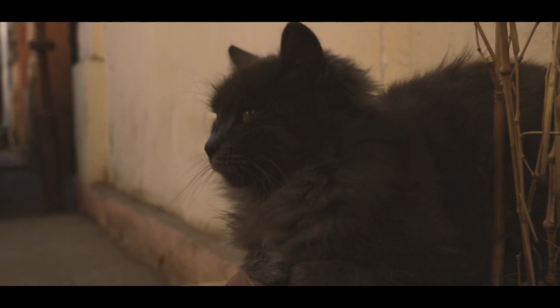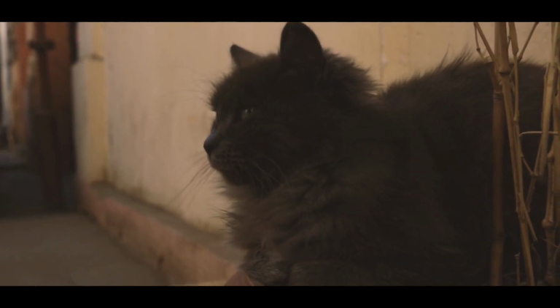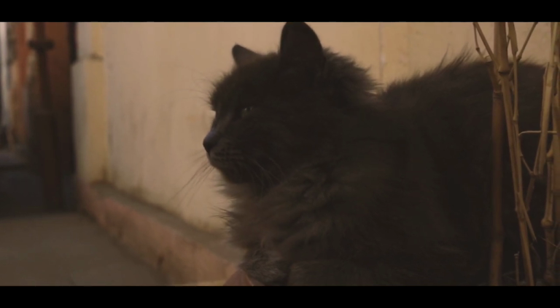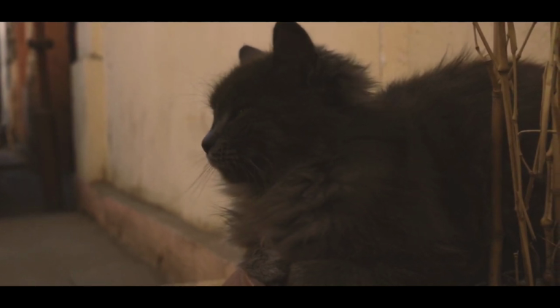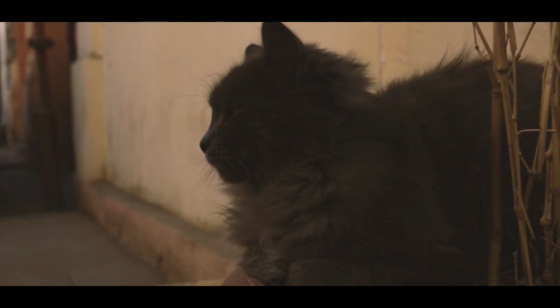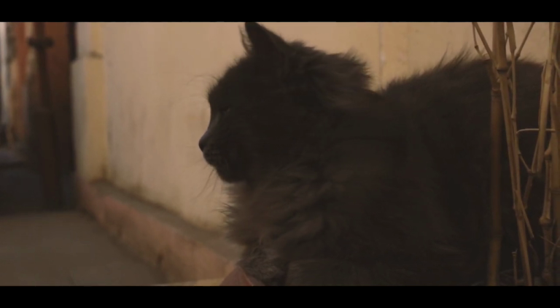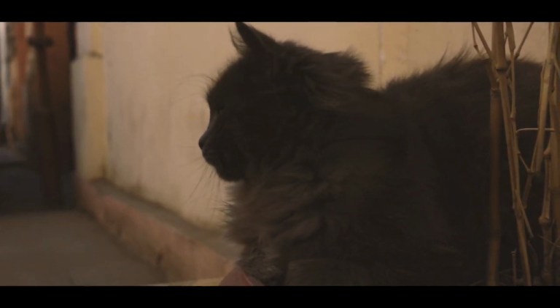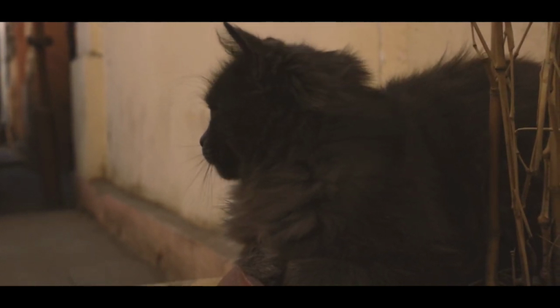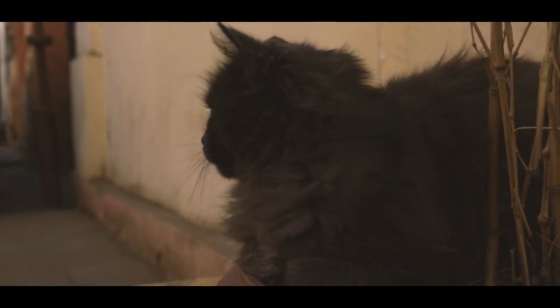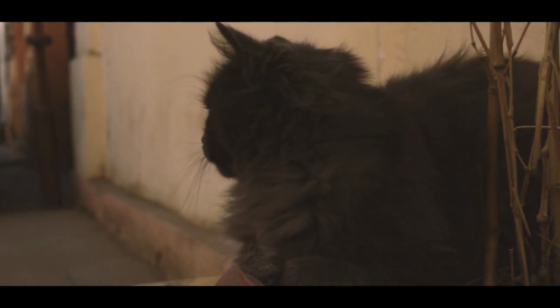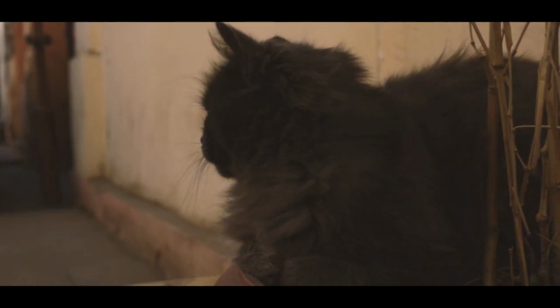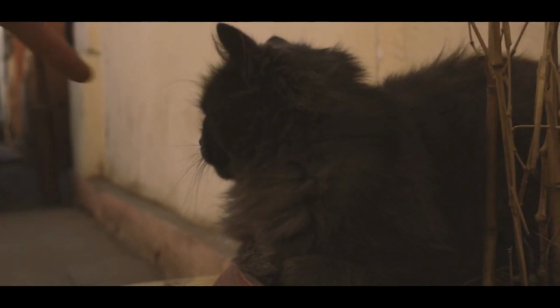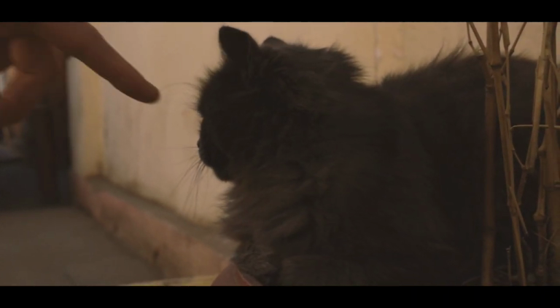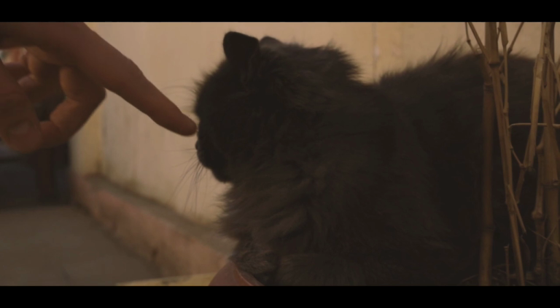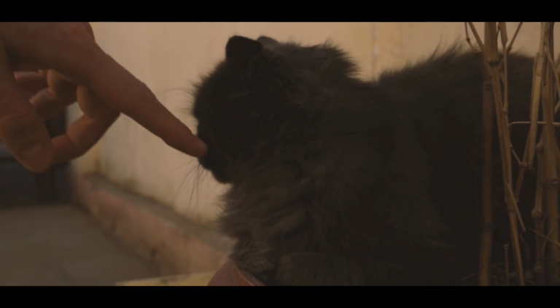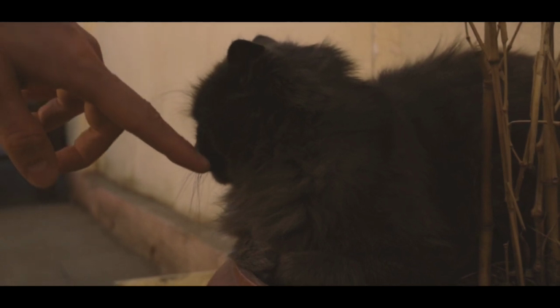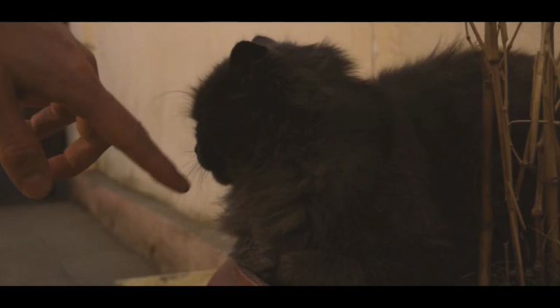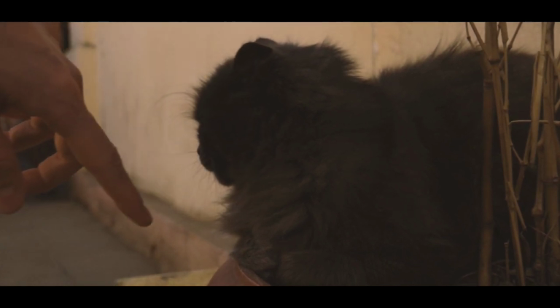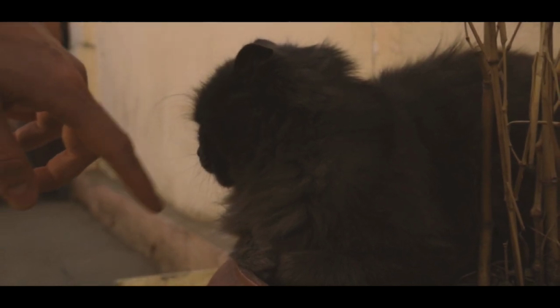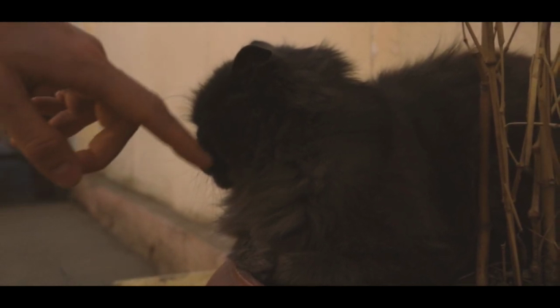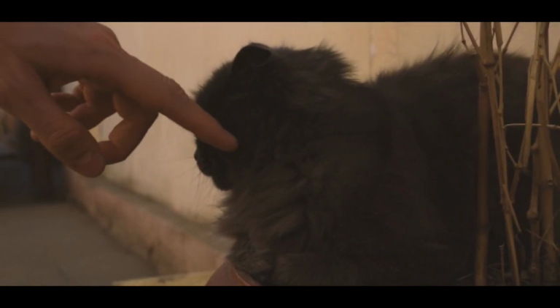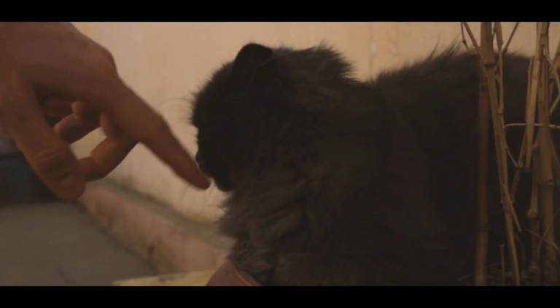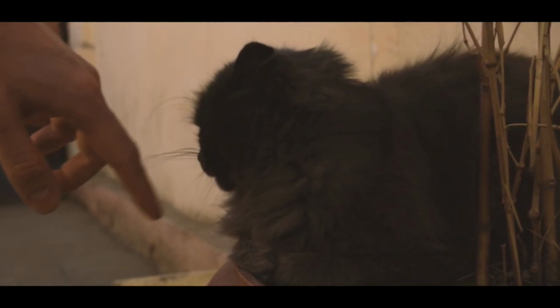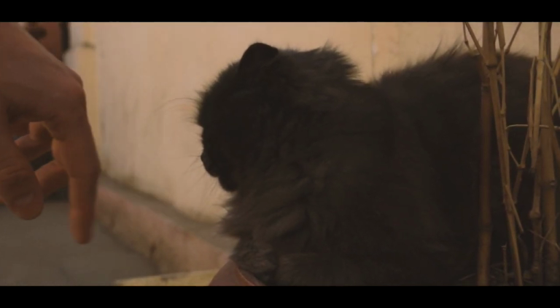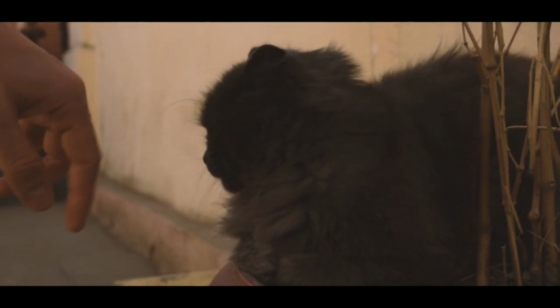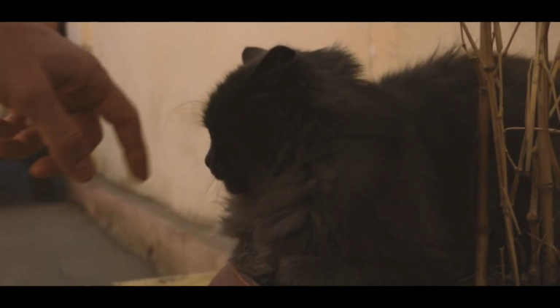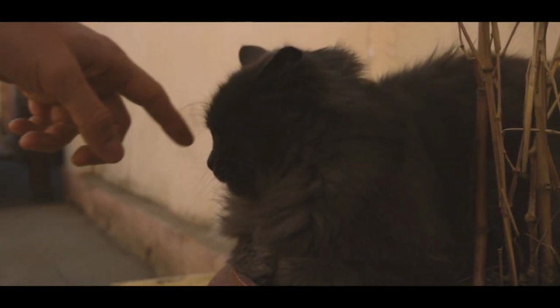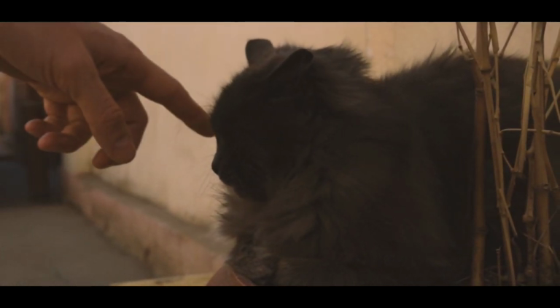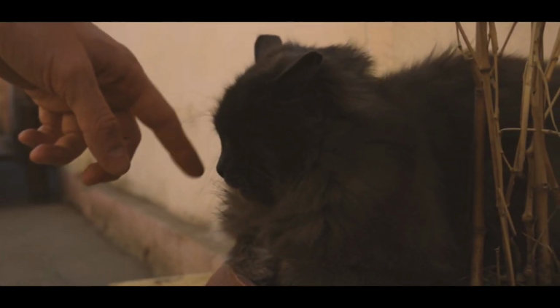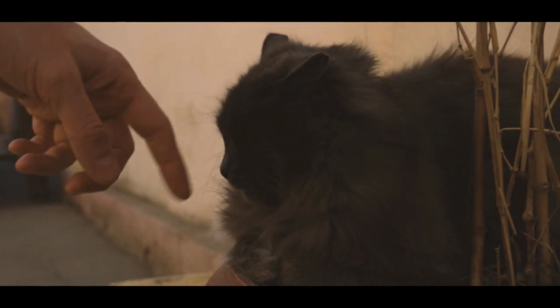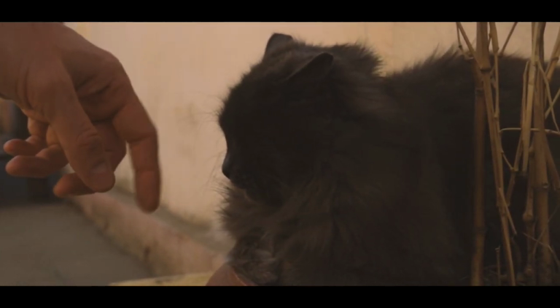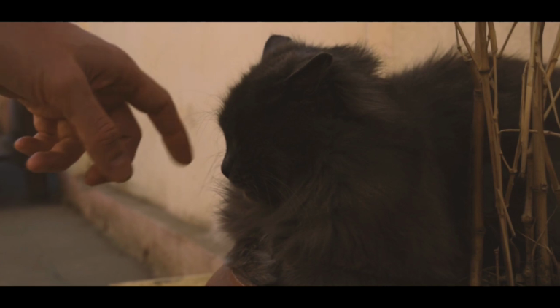They are generally healthy cats, but can be prone to certain health issues such as breathing difficulties due to their flat faces, eye problems, and skin infections.